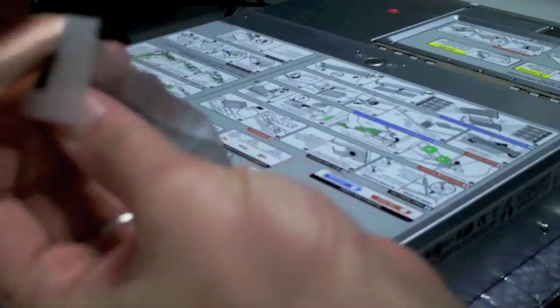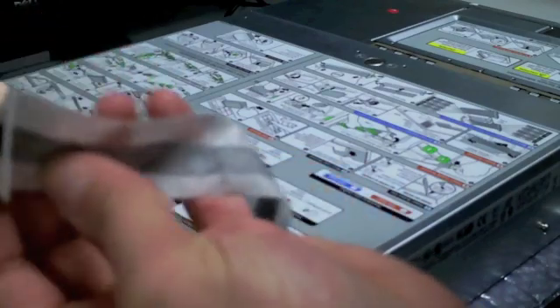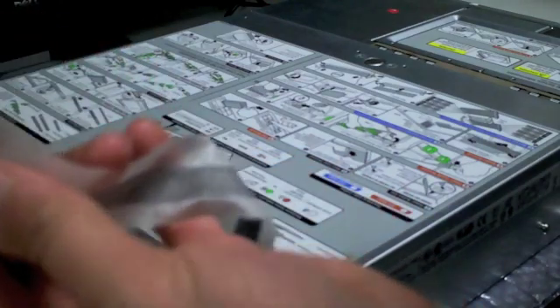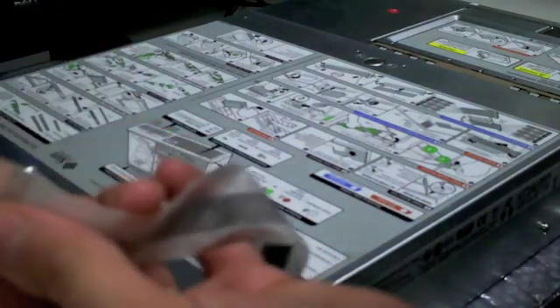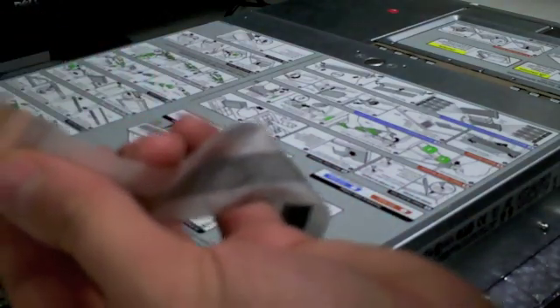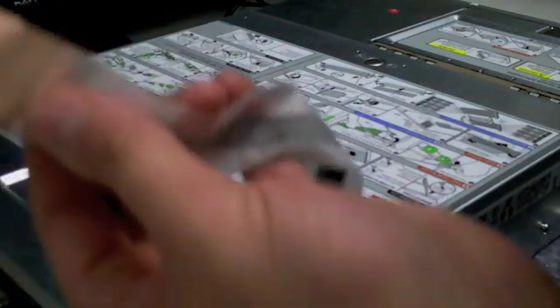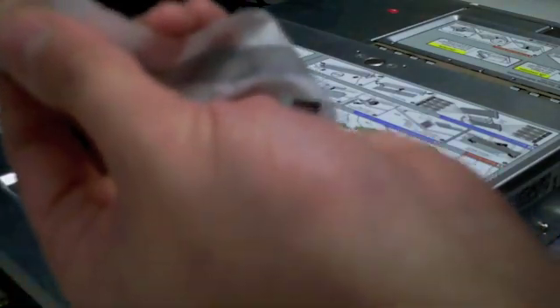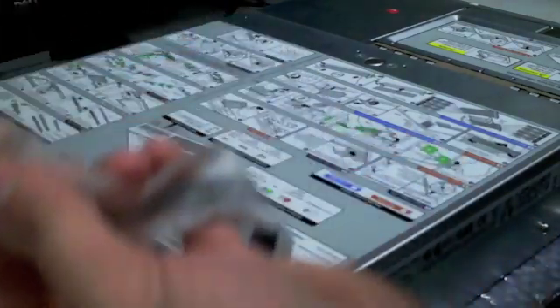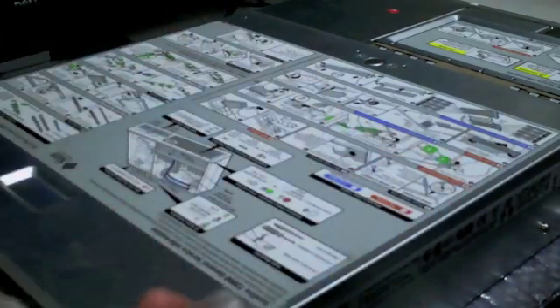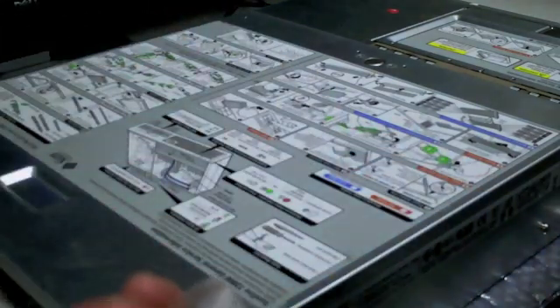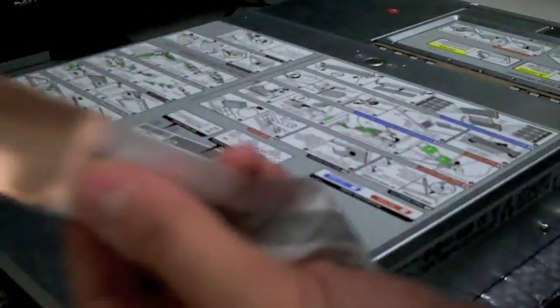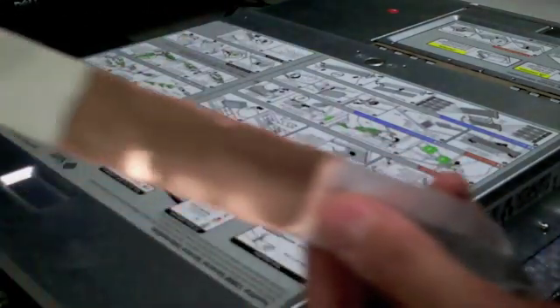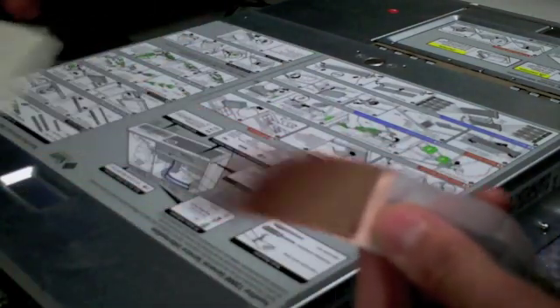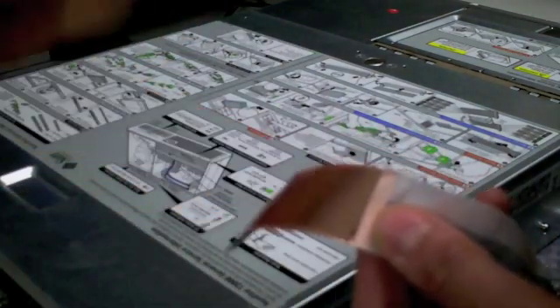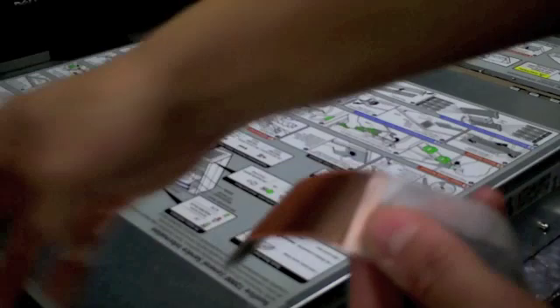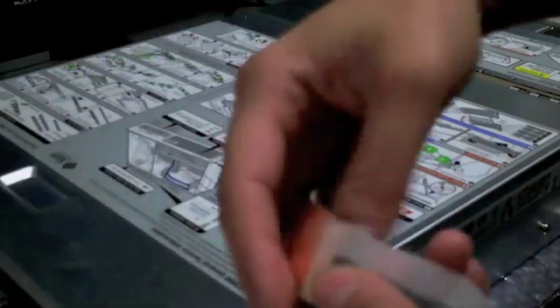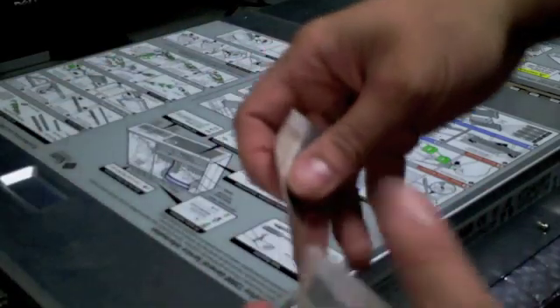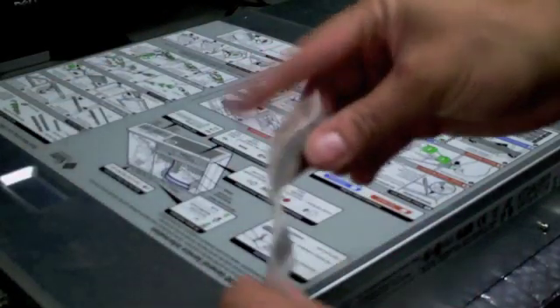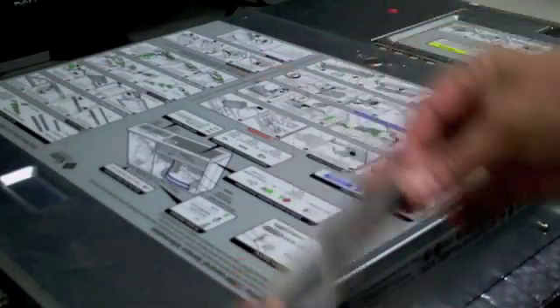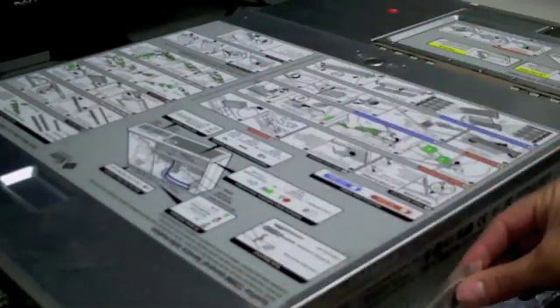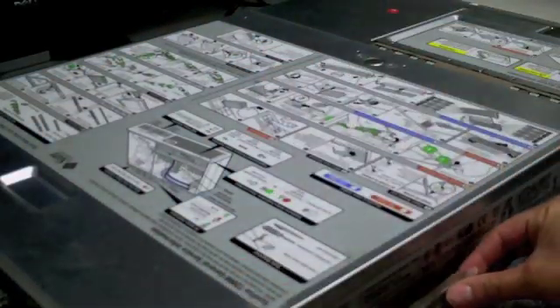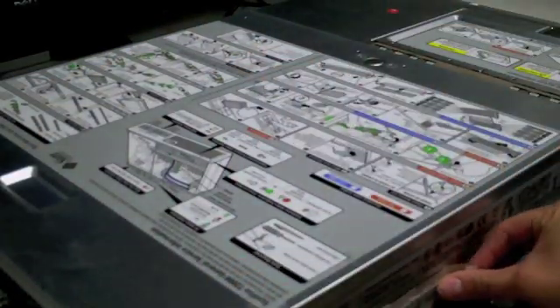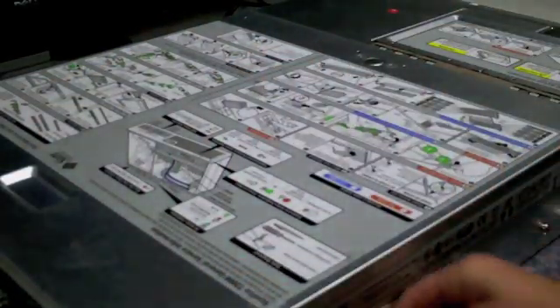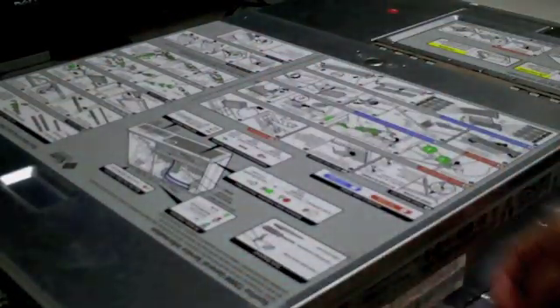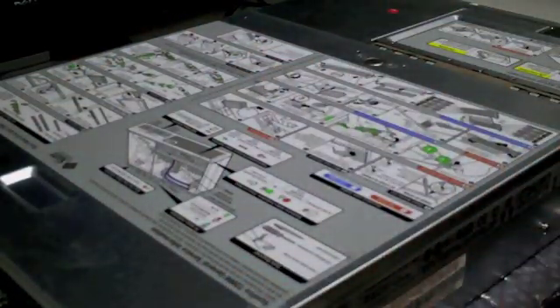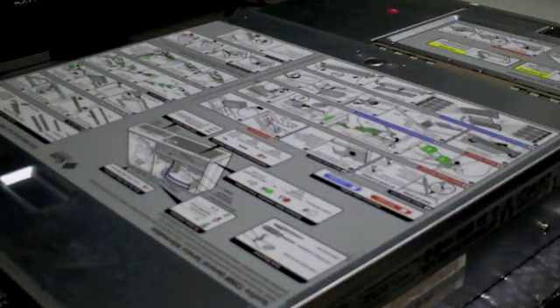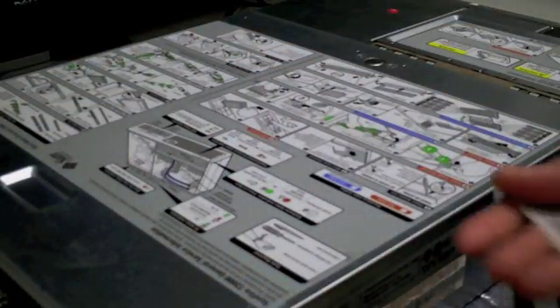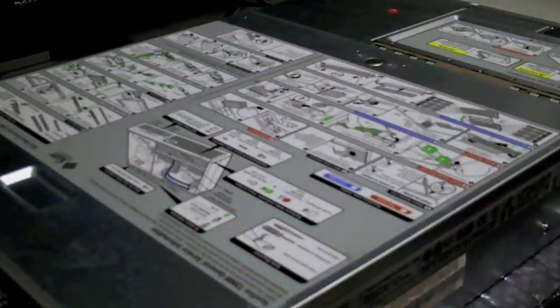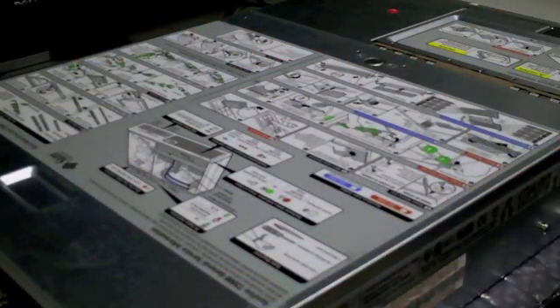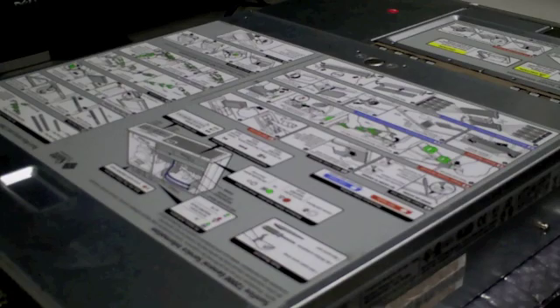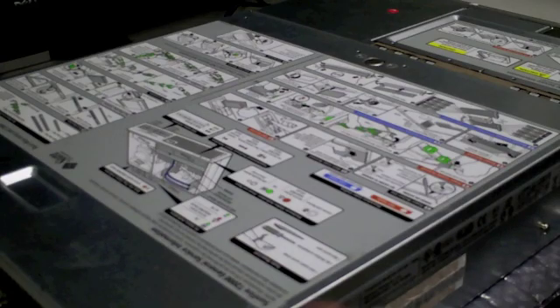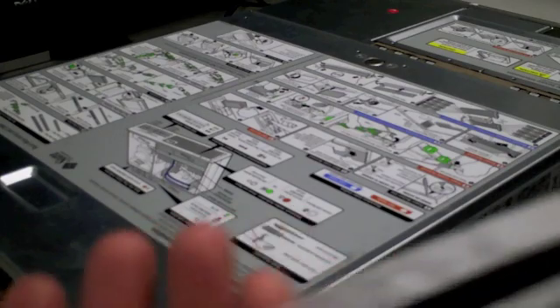Before you start, ensure that the power is completely disconnected. Once the power is disconnected, you can adhere the wristband to yourself and to the side of the unit. As you can see, the Sunfire T2000 is sitting on an anti-static pad.